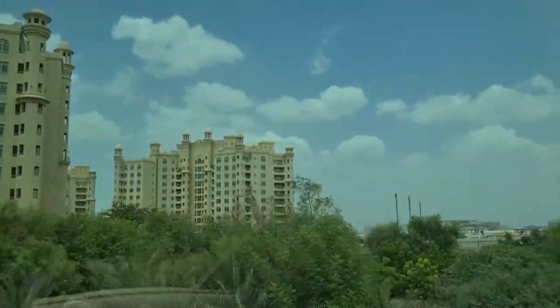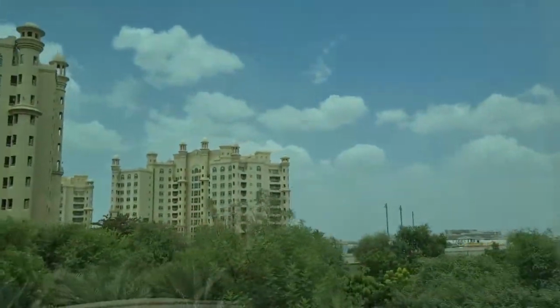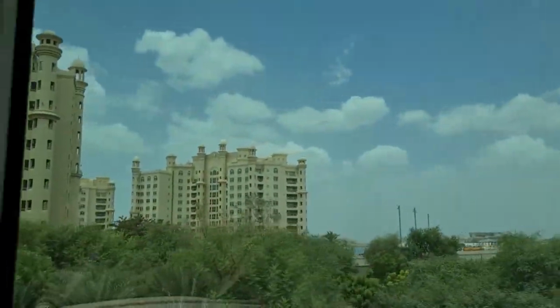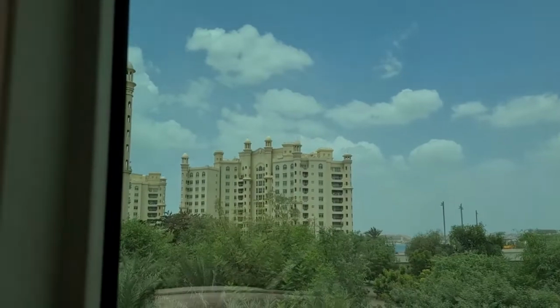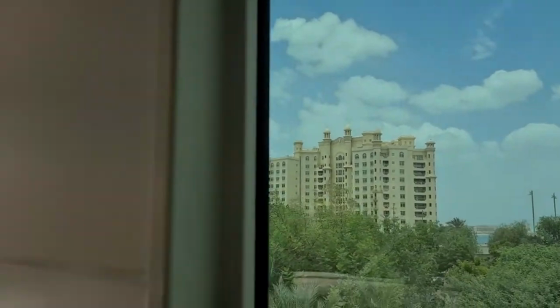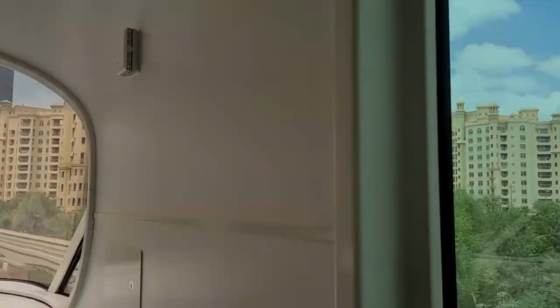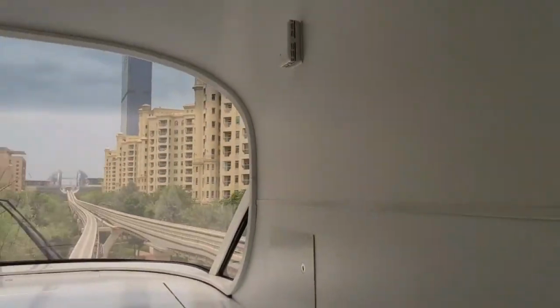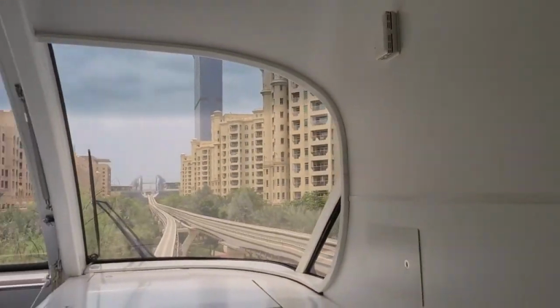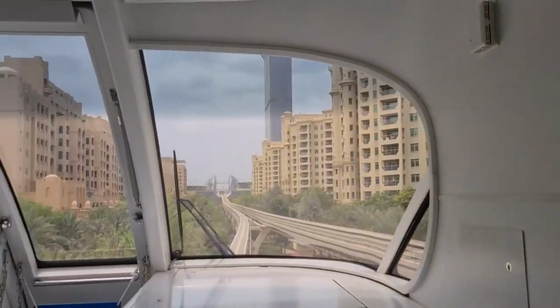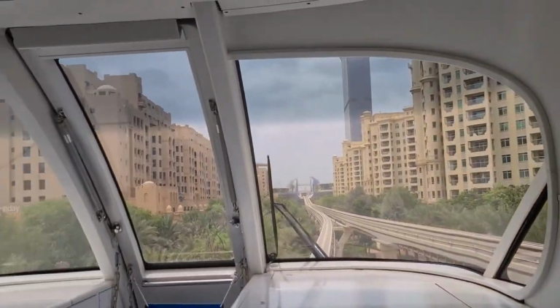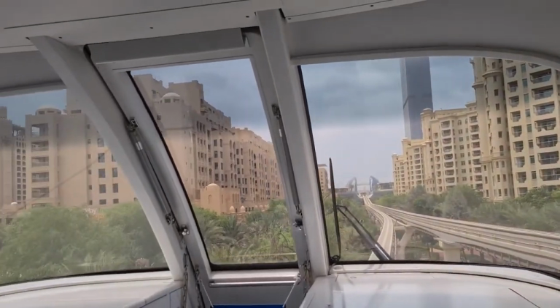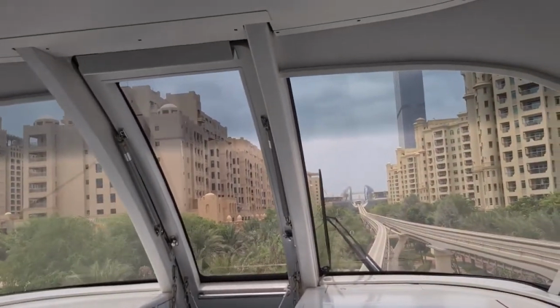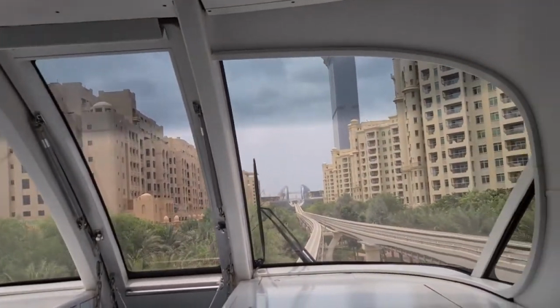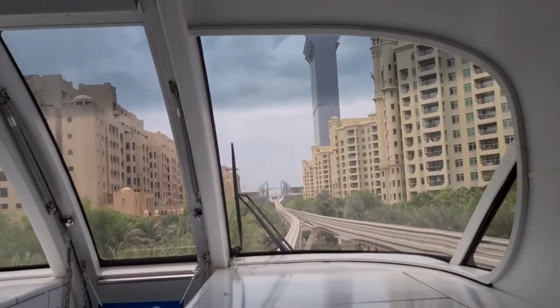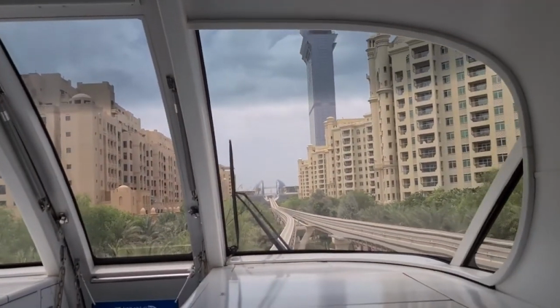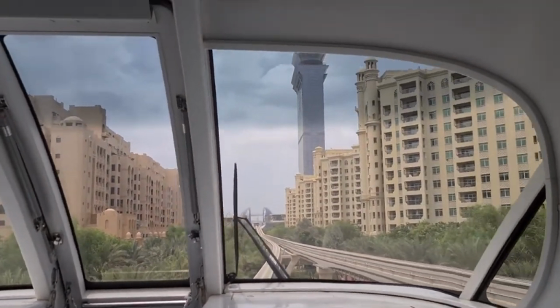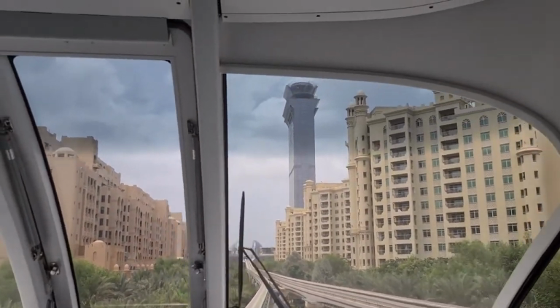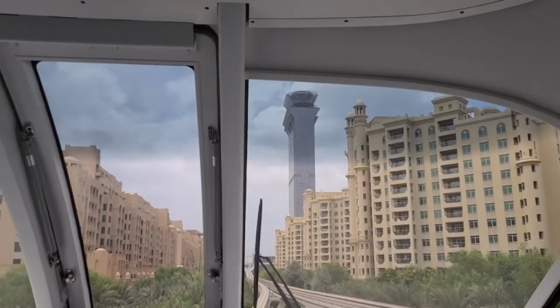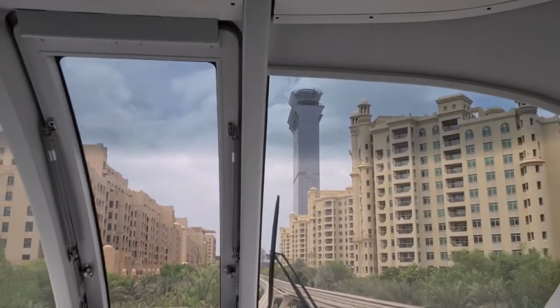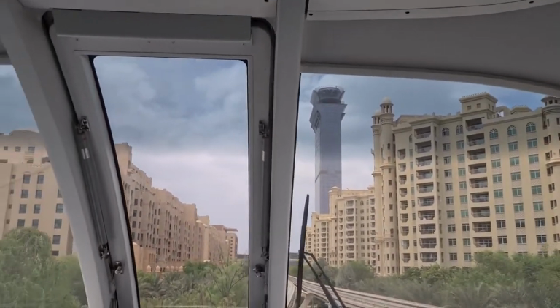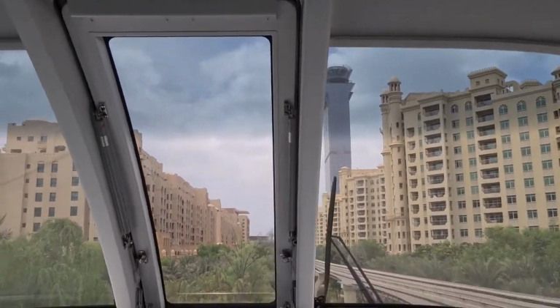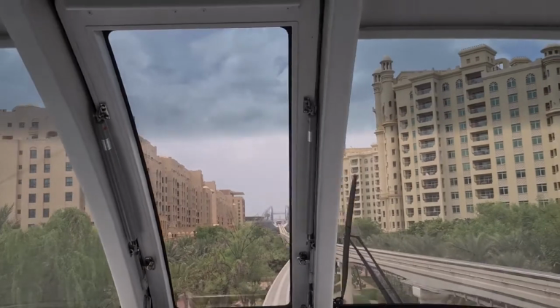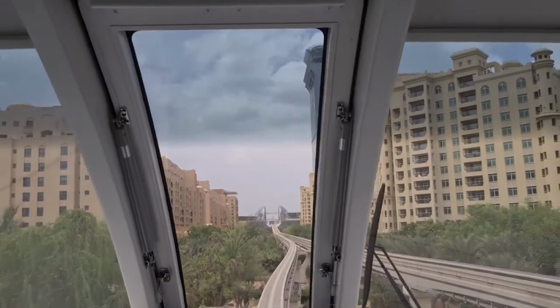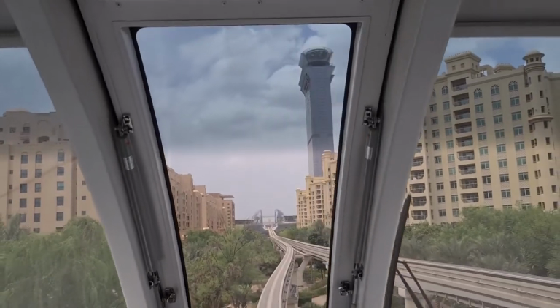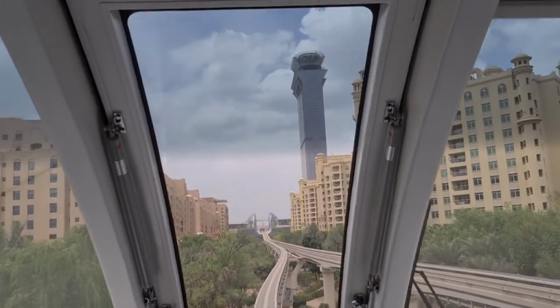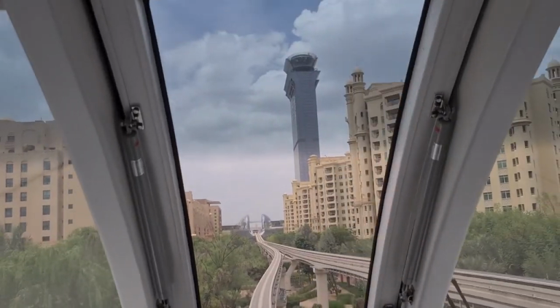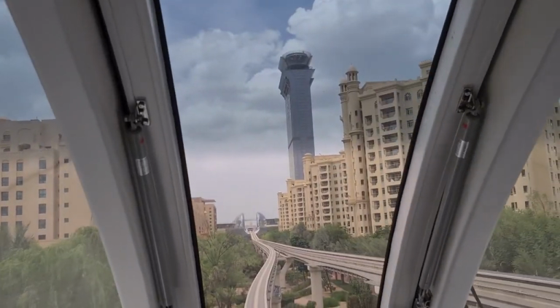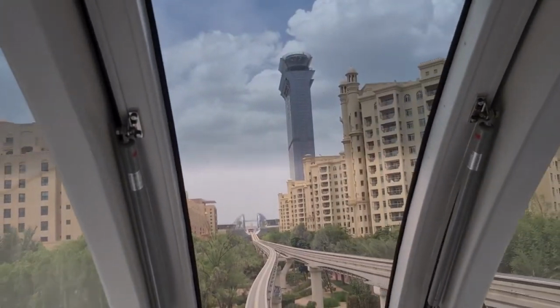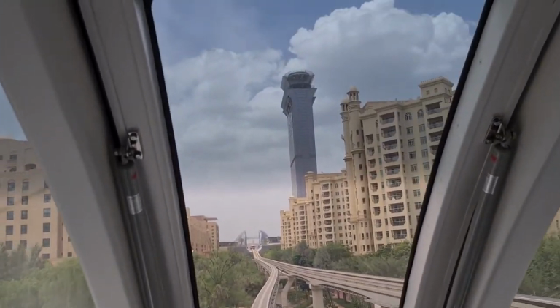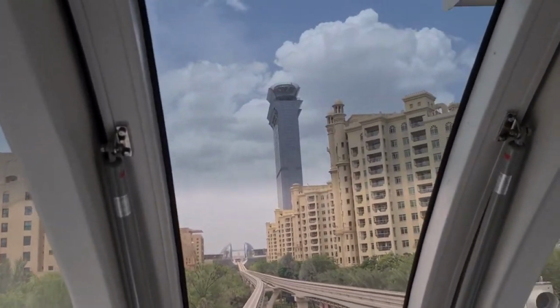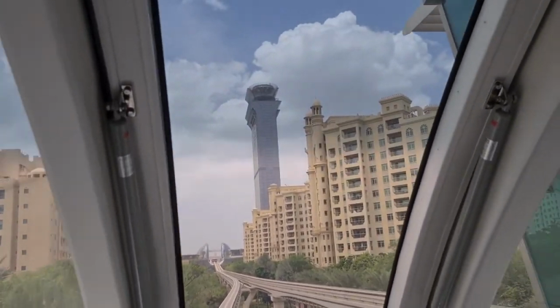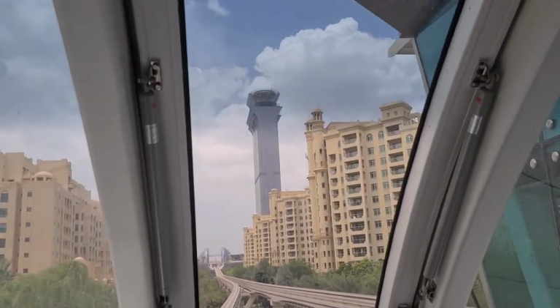It's a beautiful day in Dubai. Every day is a sunny day in Dubai. And that is the Palm Tower, which is the biggest construction on the Palm.